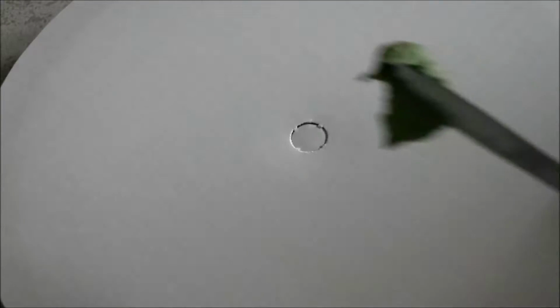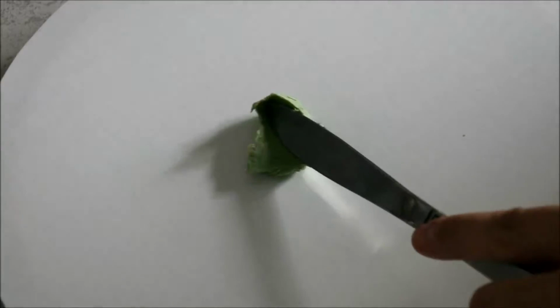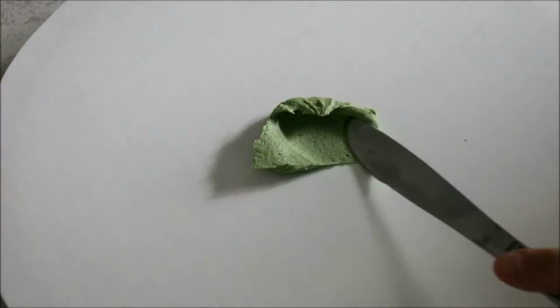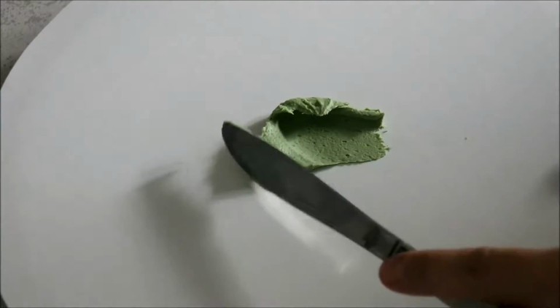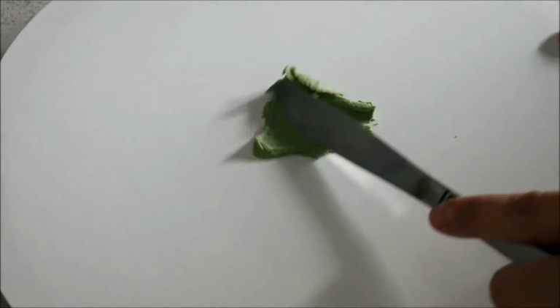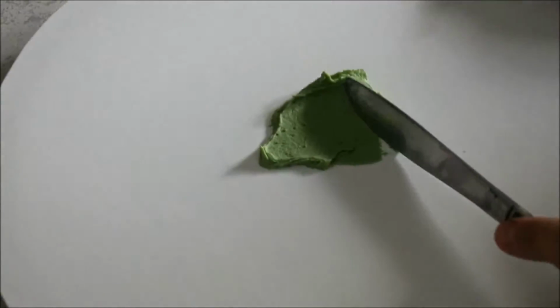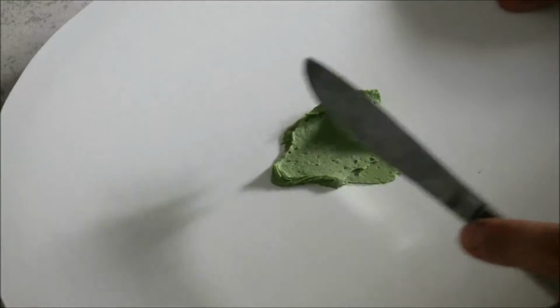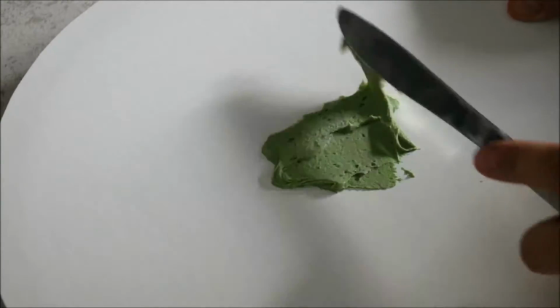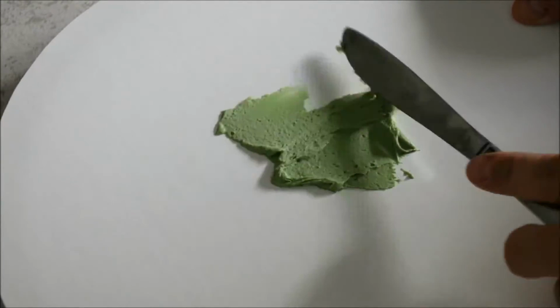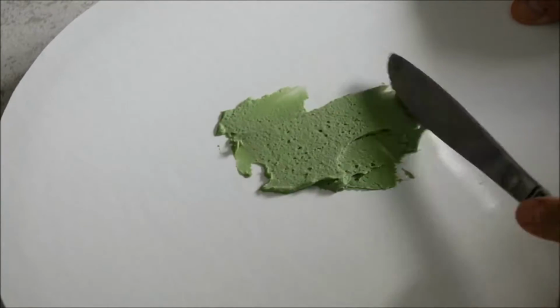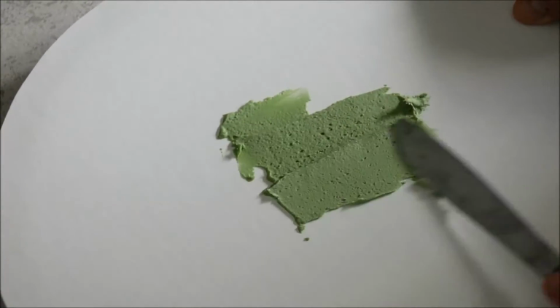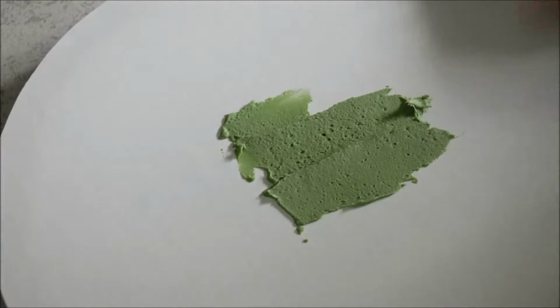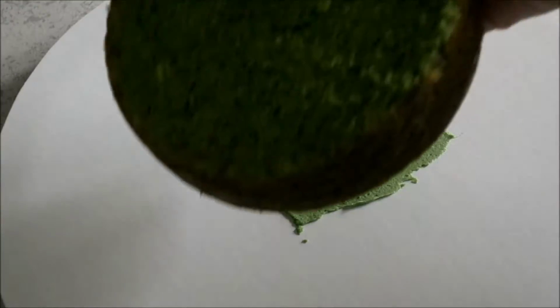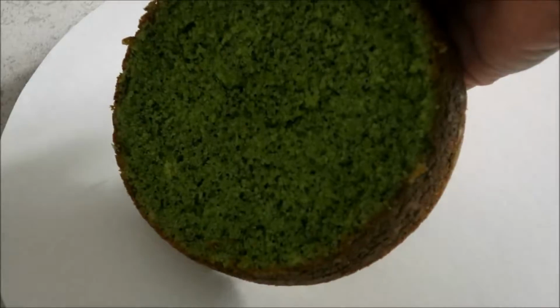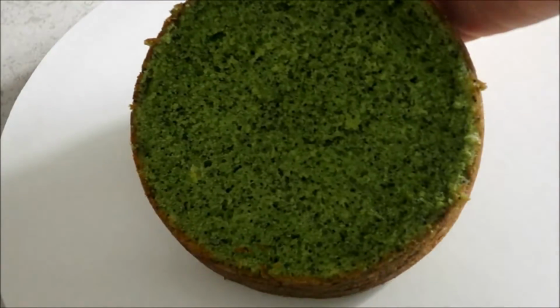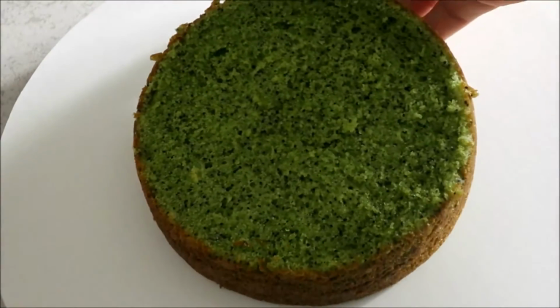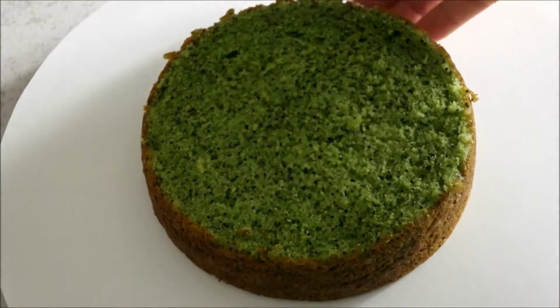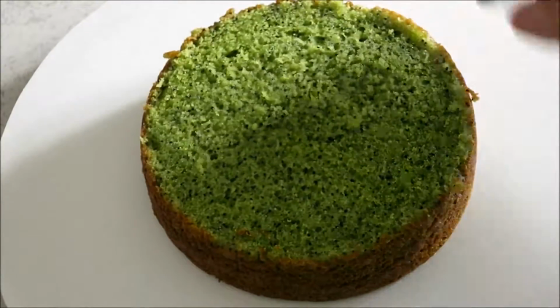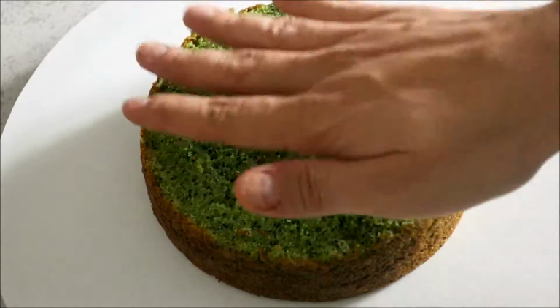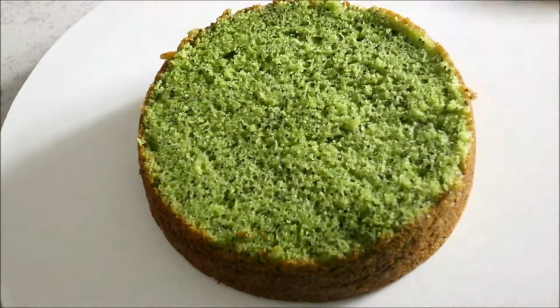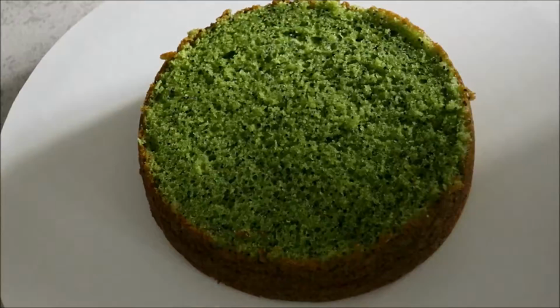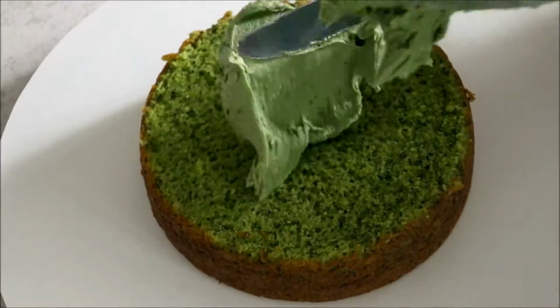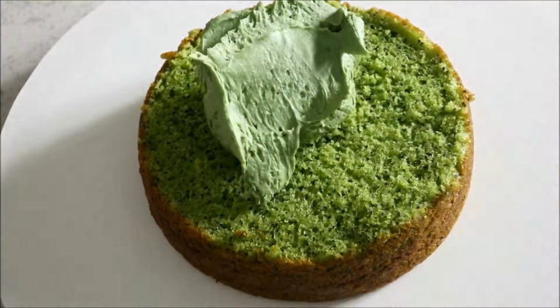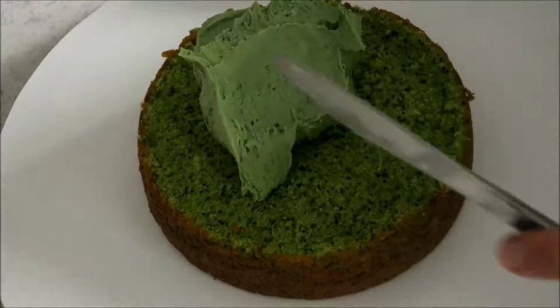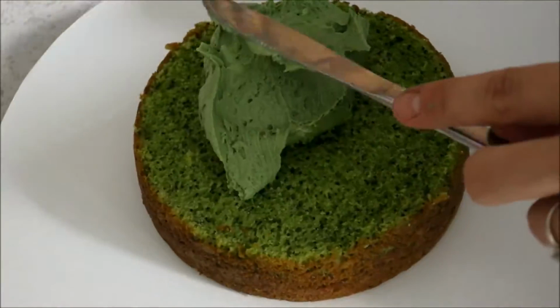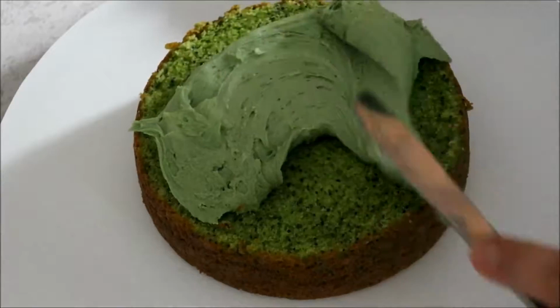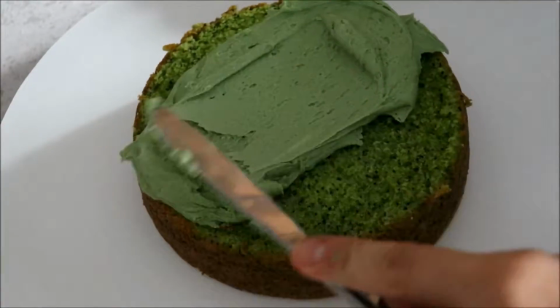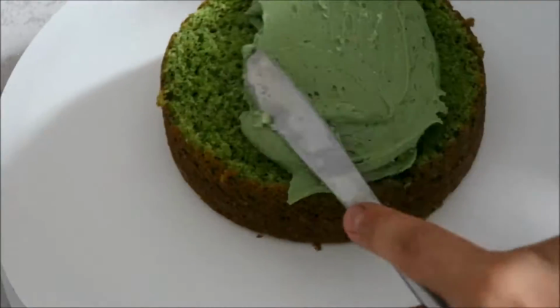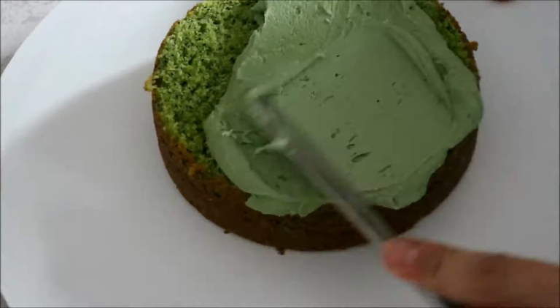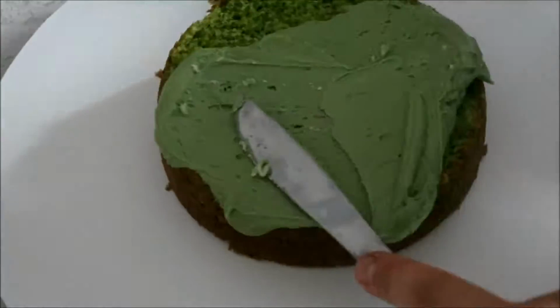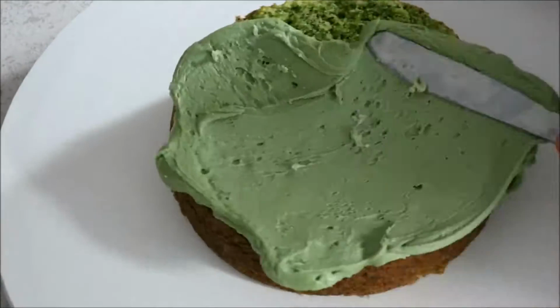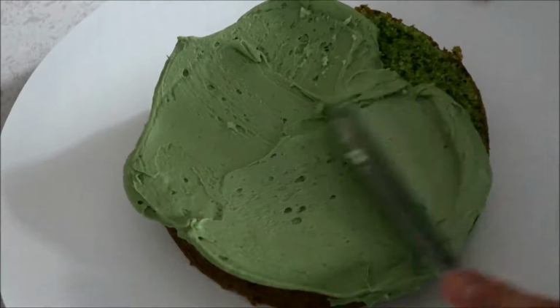I've already baked my cake, so I'm going to start off by putting a little bit of buttercream on the board to stop the cake from moving around. I made a lemon poppy seed cake, which I dyed green just to make it look more like Frankenstein. So I'm just putting in a thin layer of buttercream, which I also dyed green.